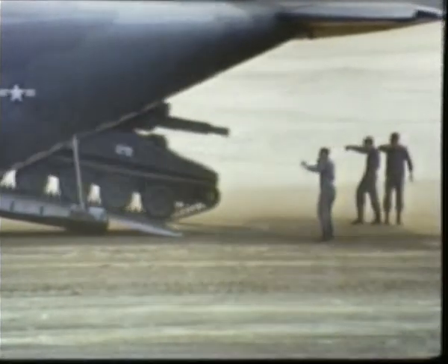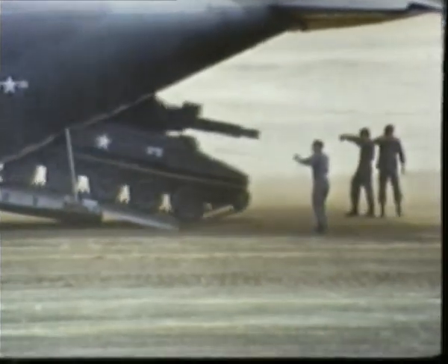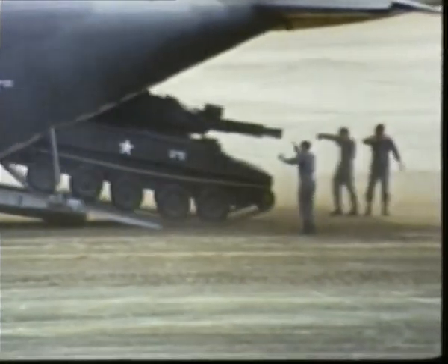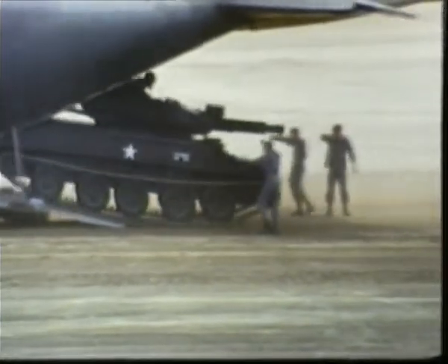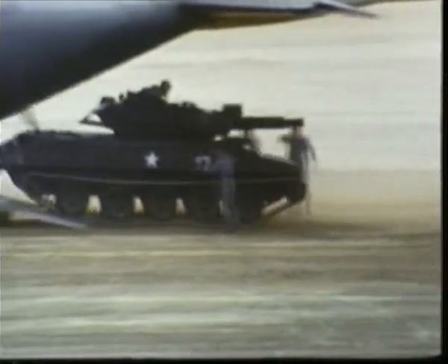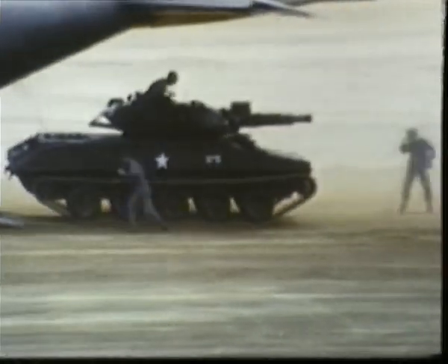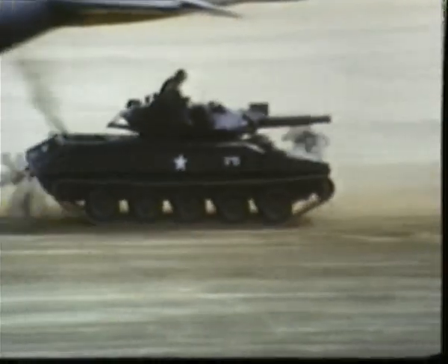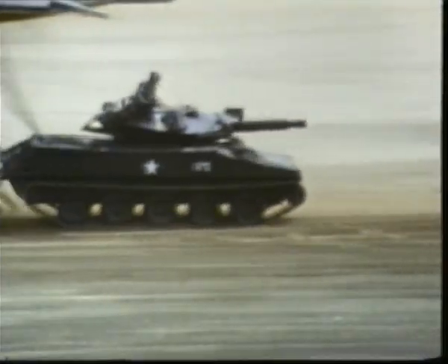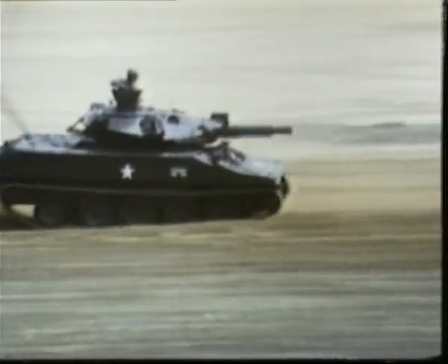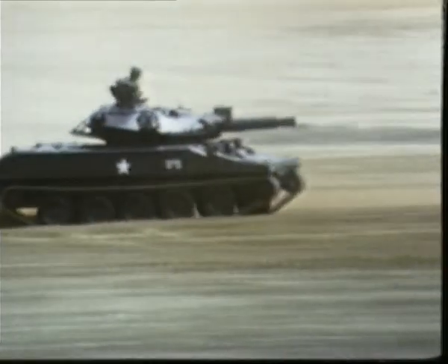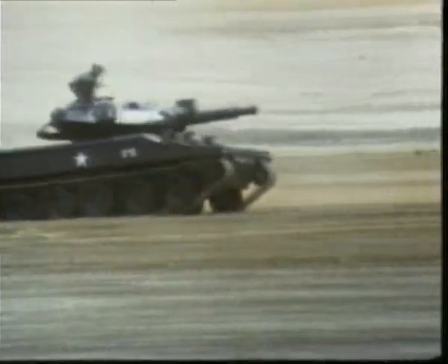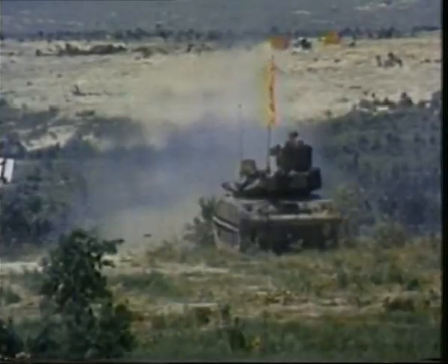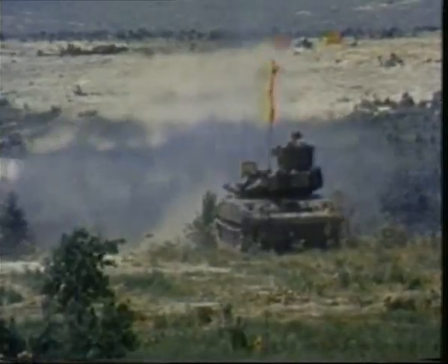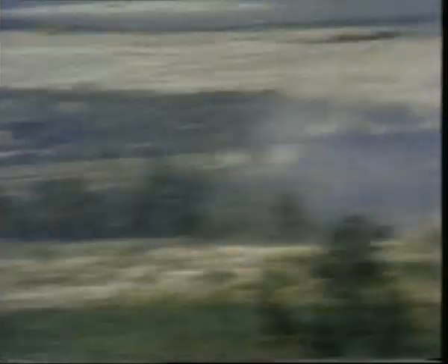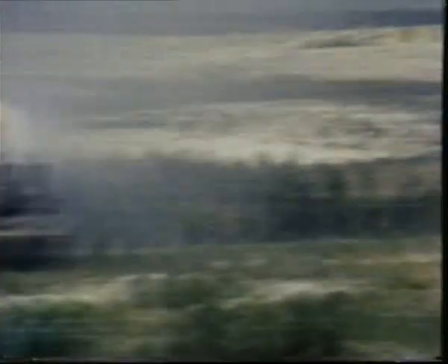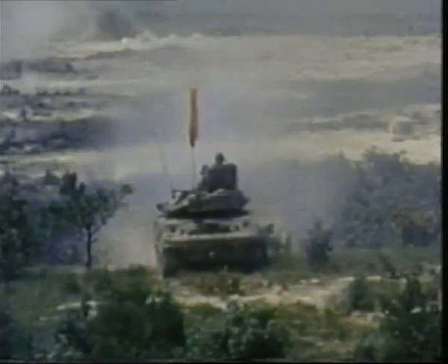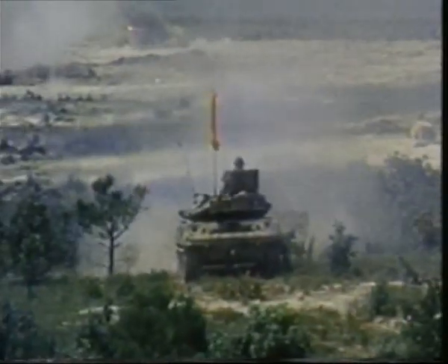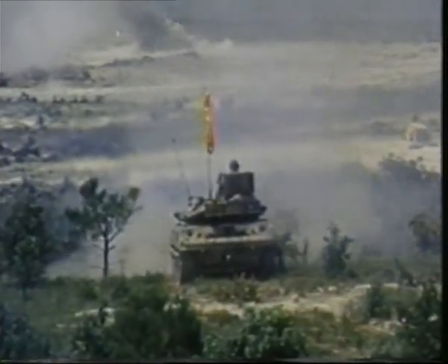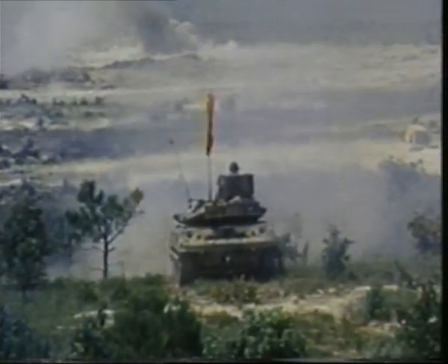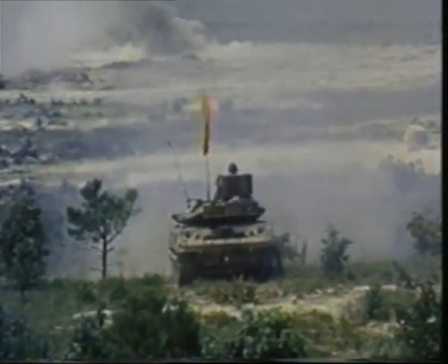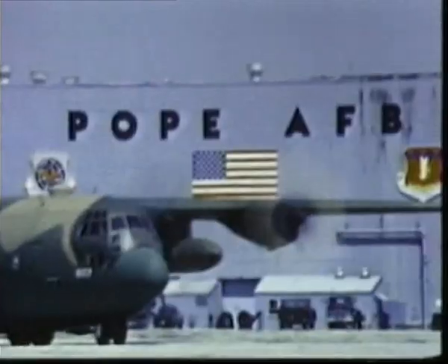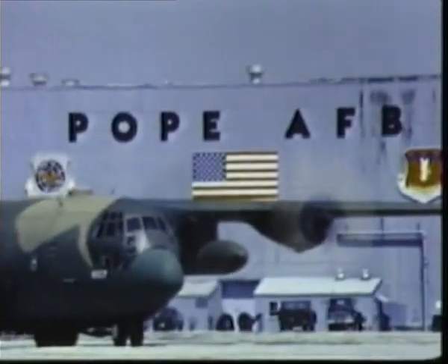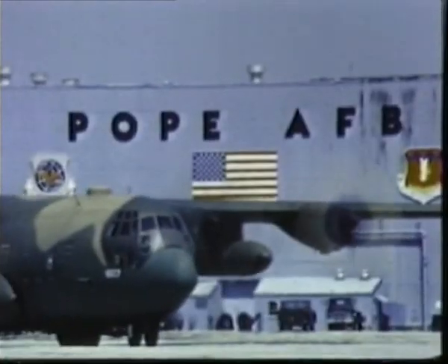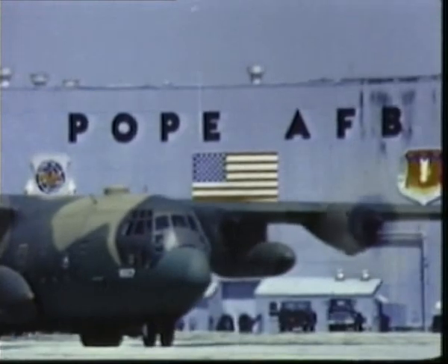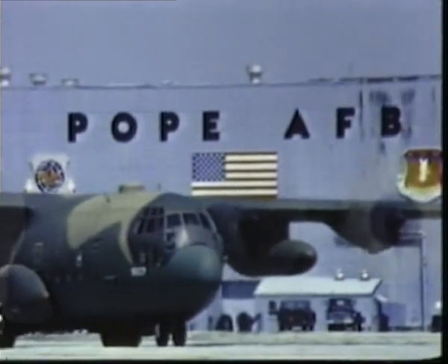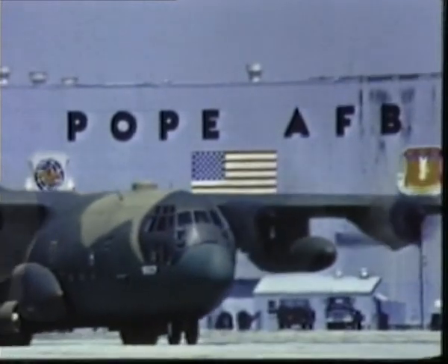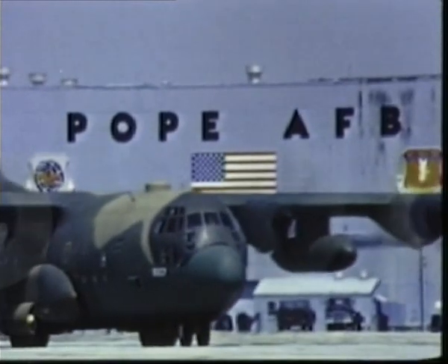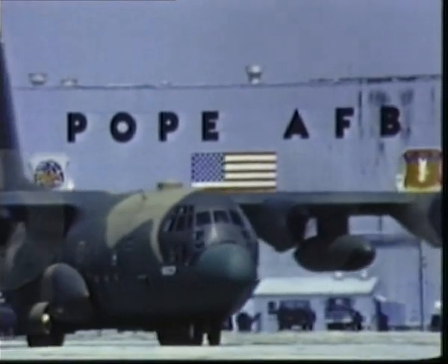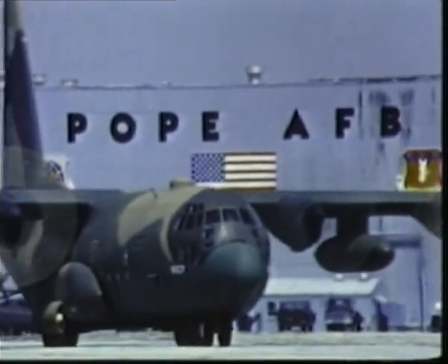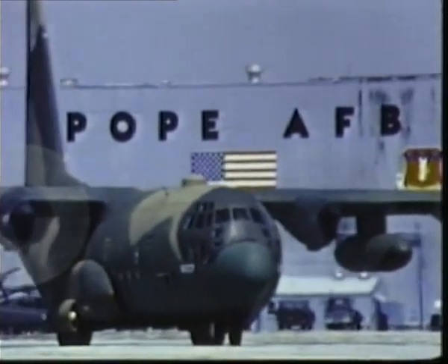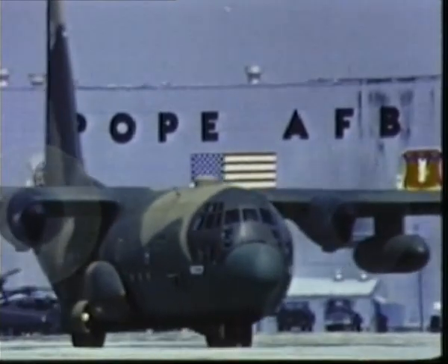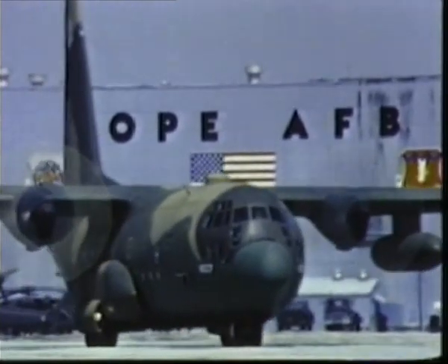Individual load weight can be as high as 20 tons. One of USAF's major airlift centers is Pope Air Force Base, North Carolina, which adjoins Fort Bragg.